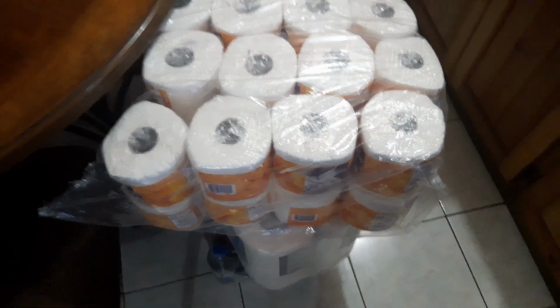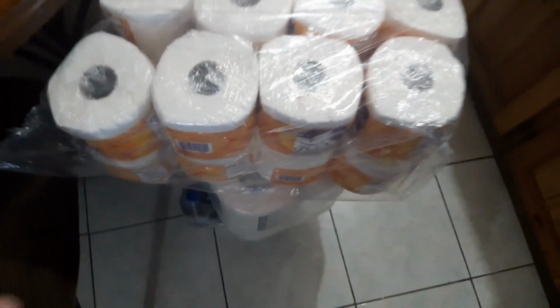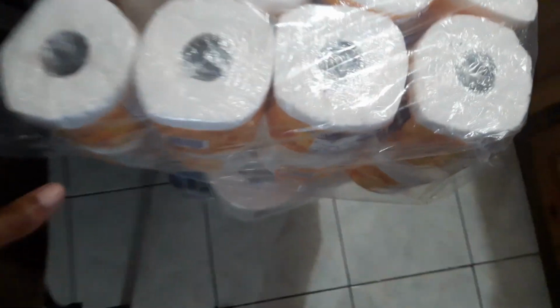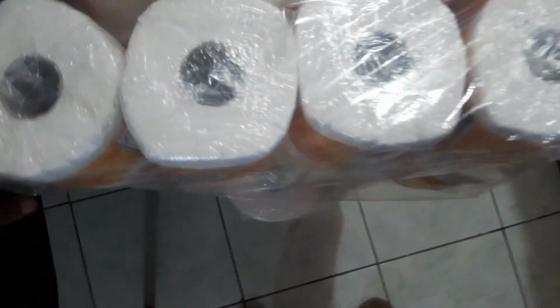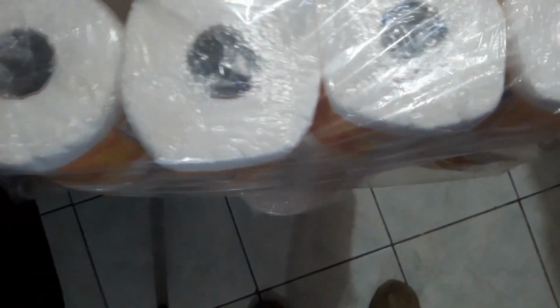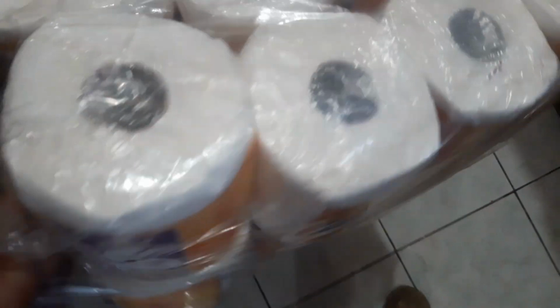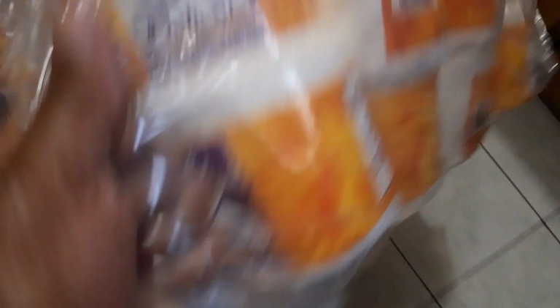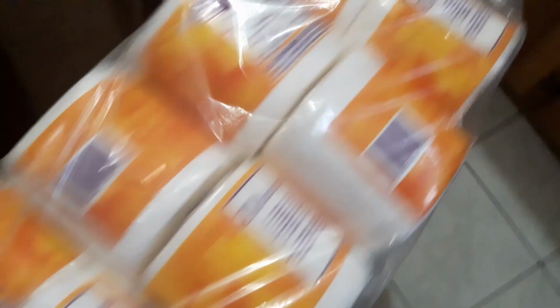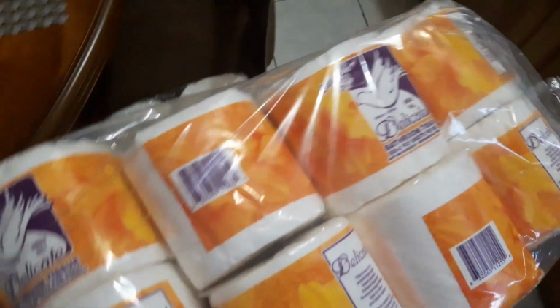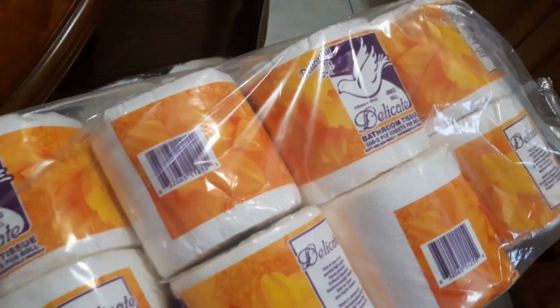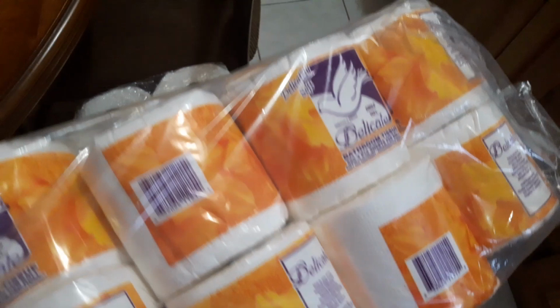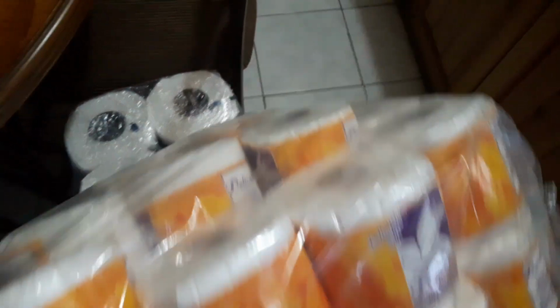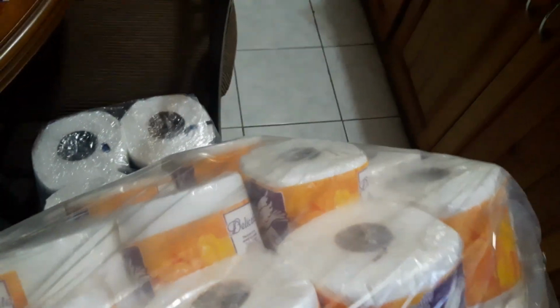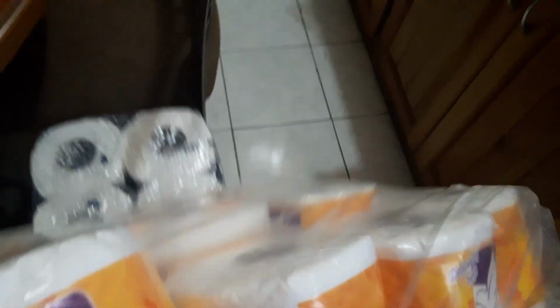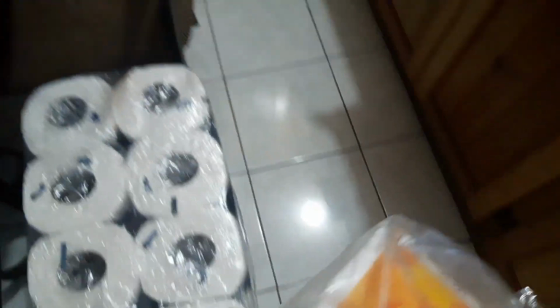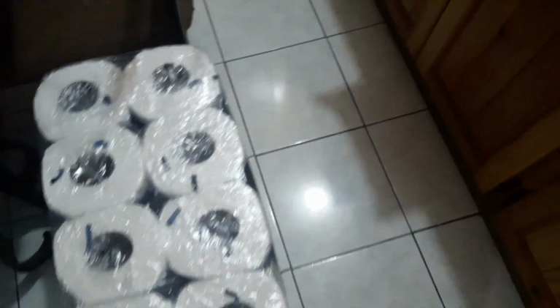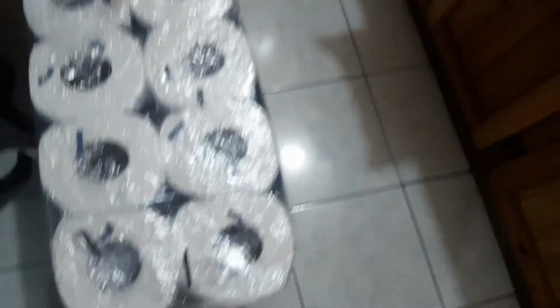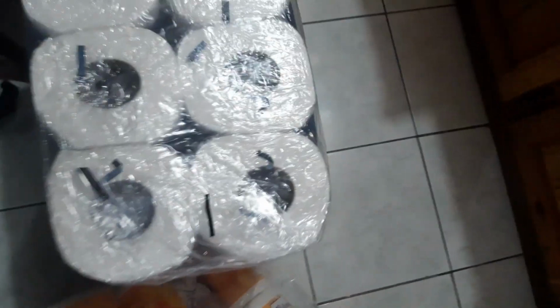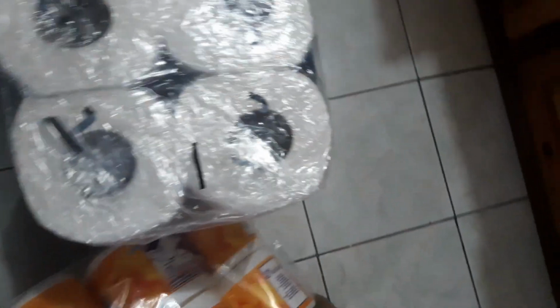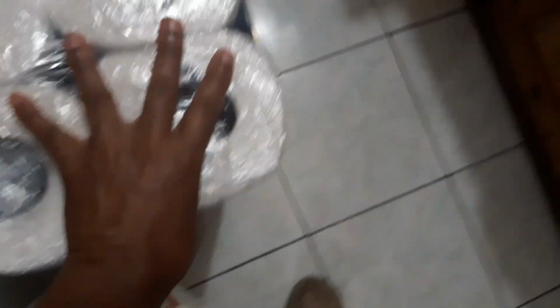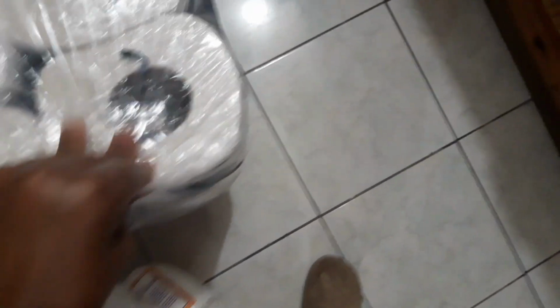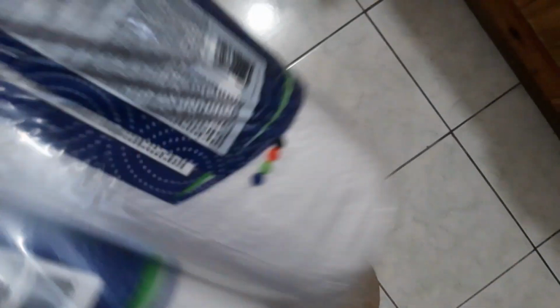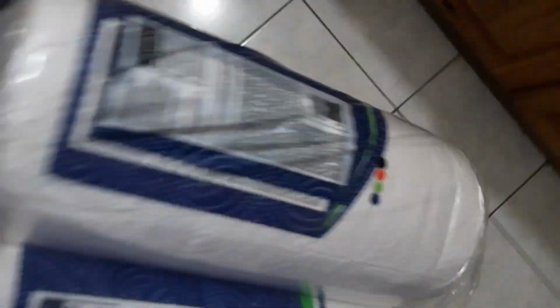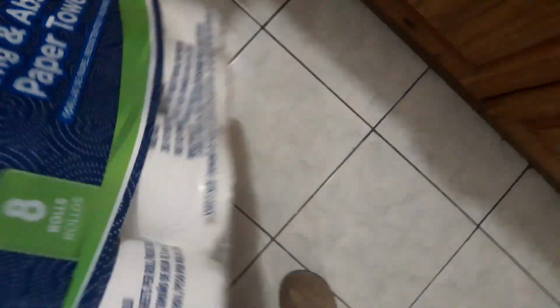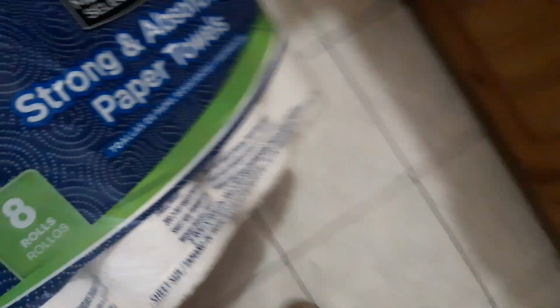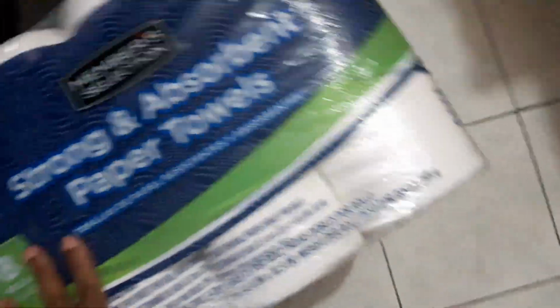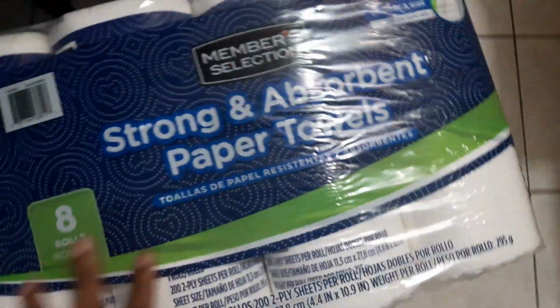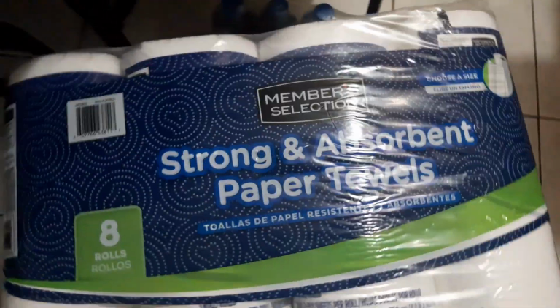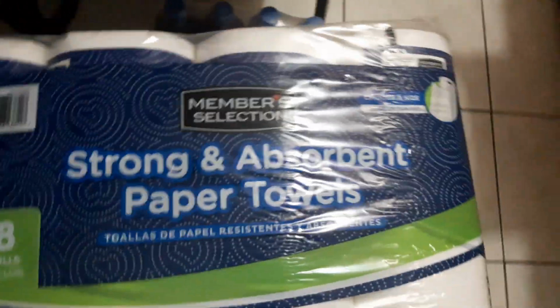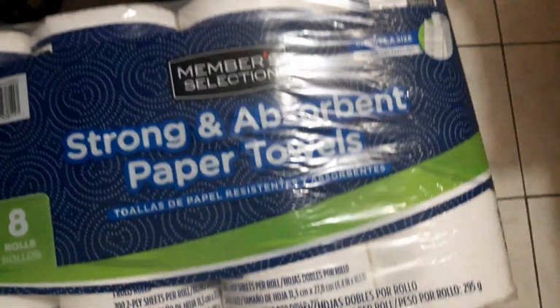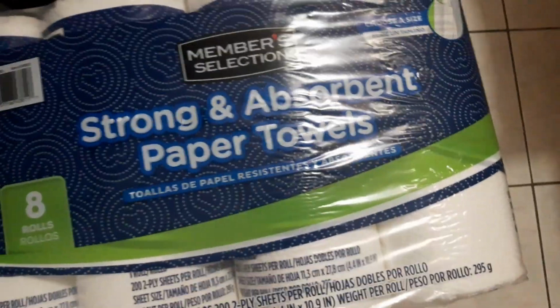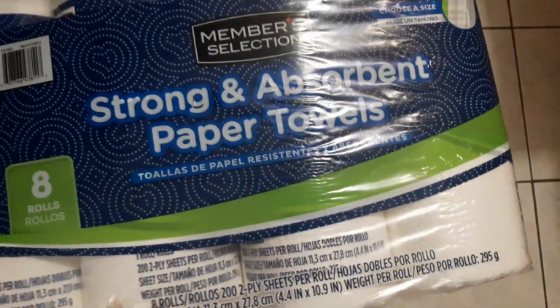Over here I have a case of tissue and I have a case of paper towel as well.